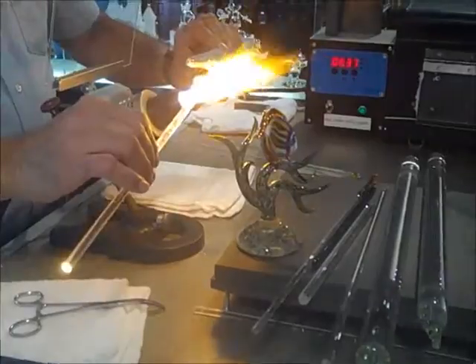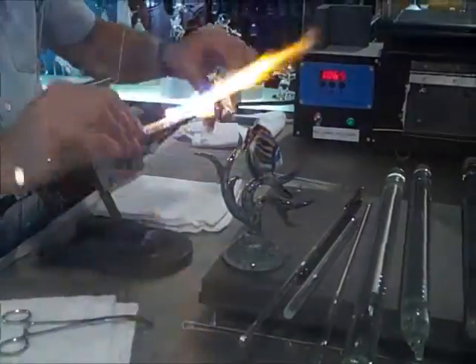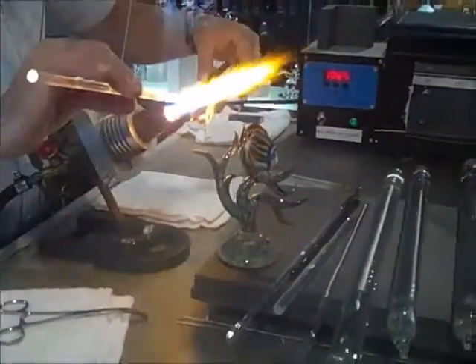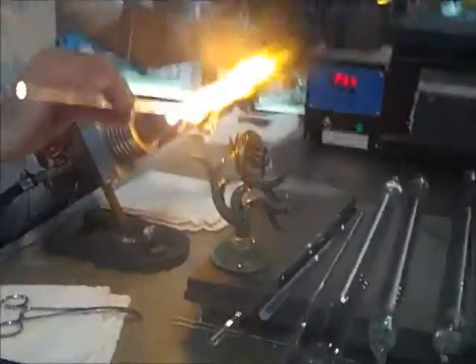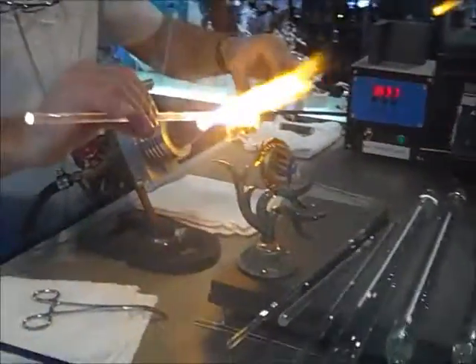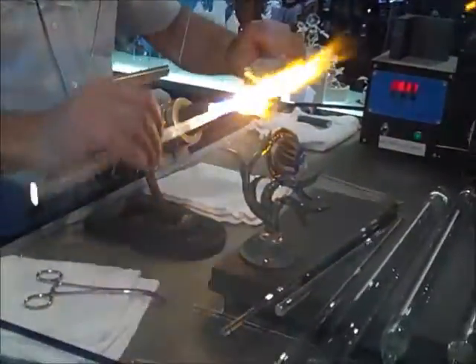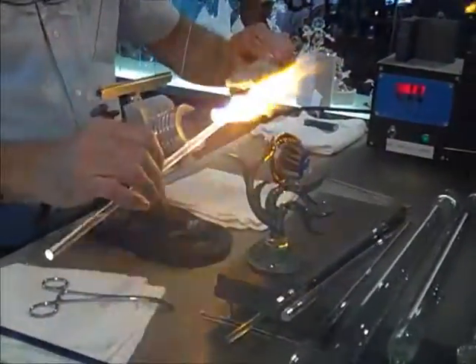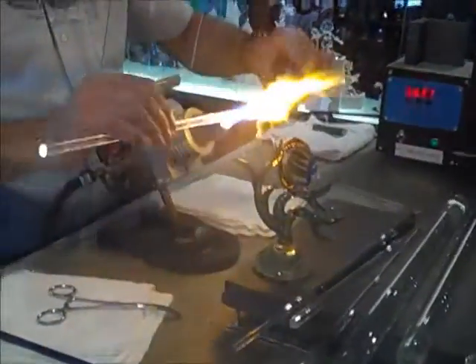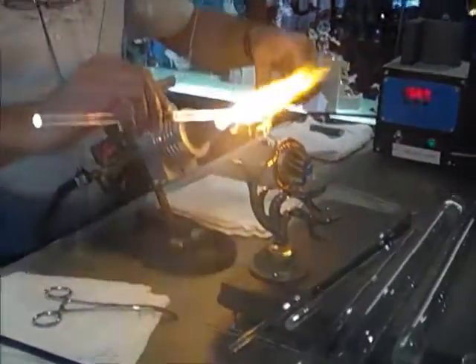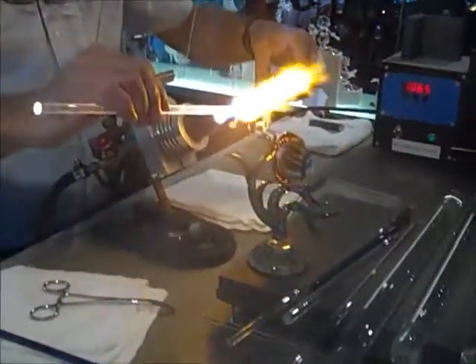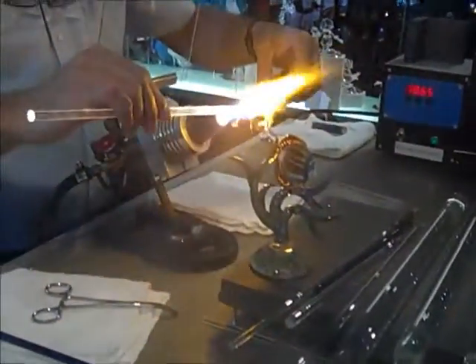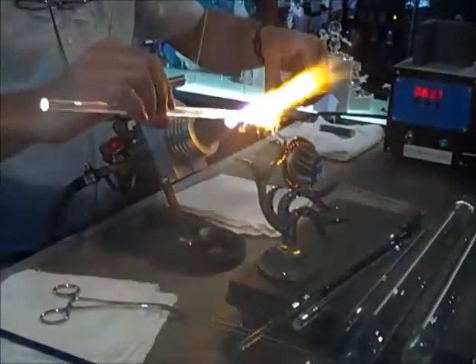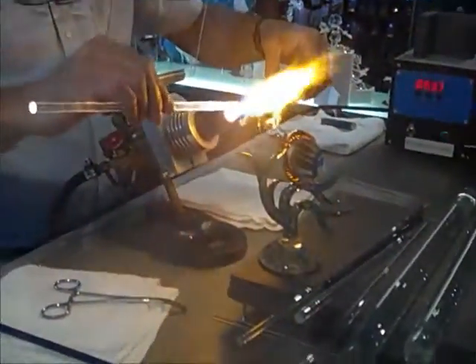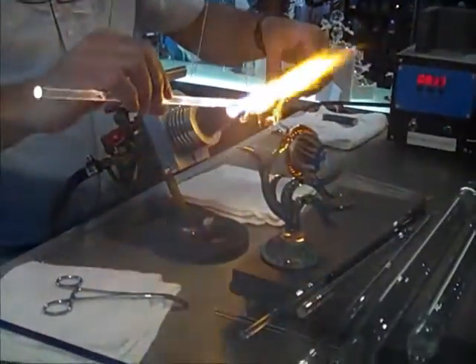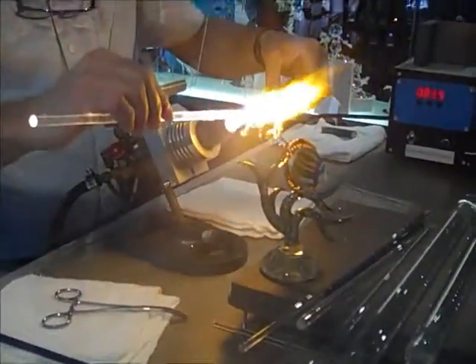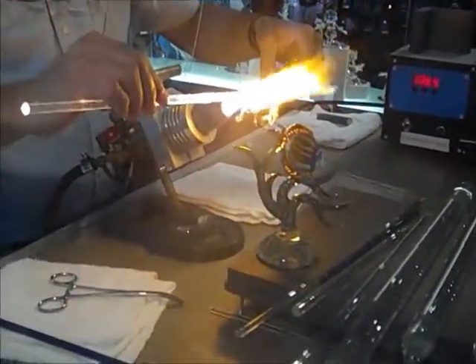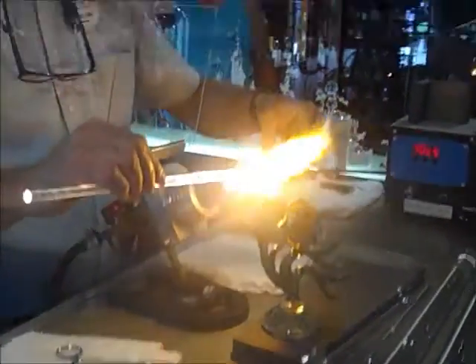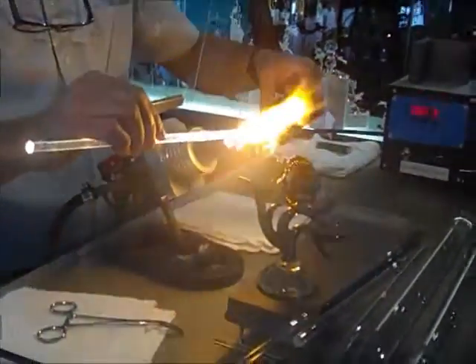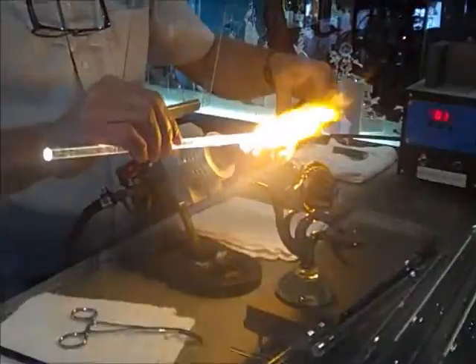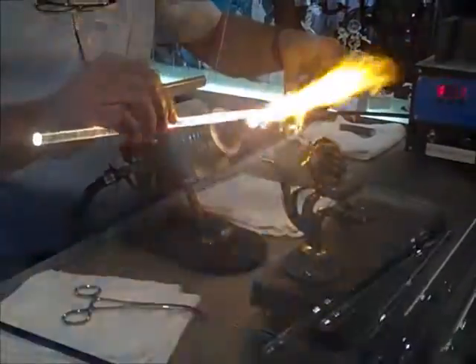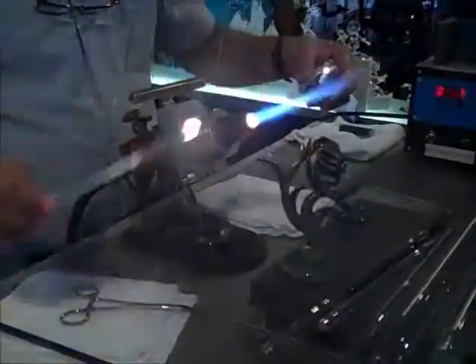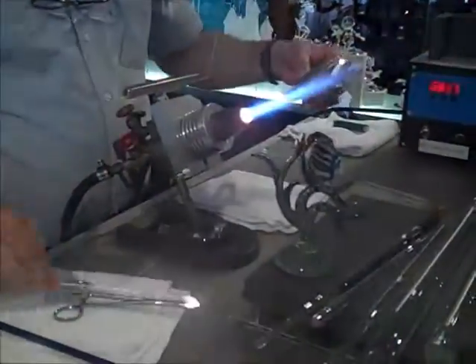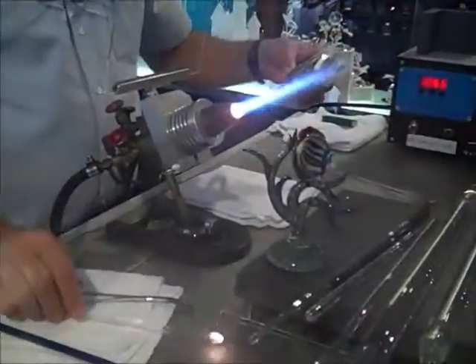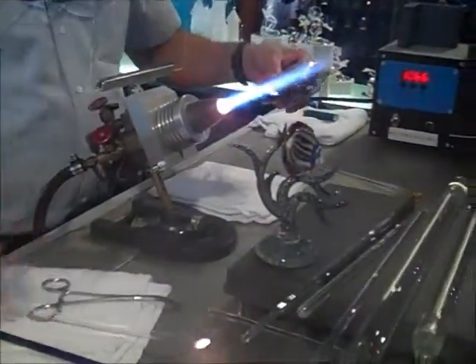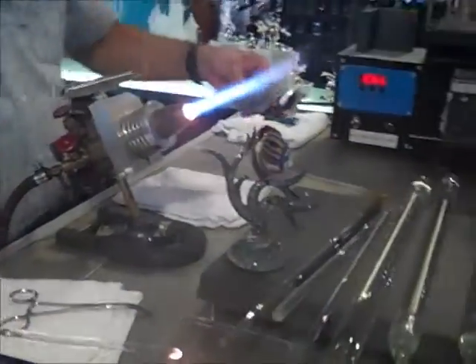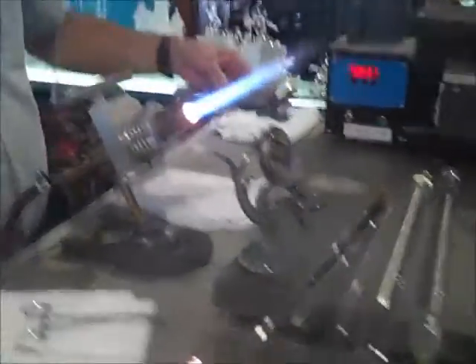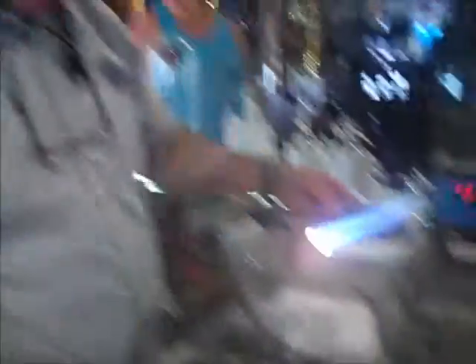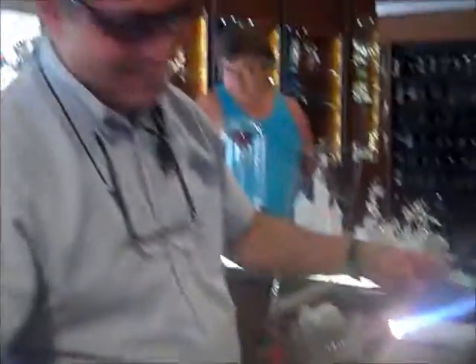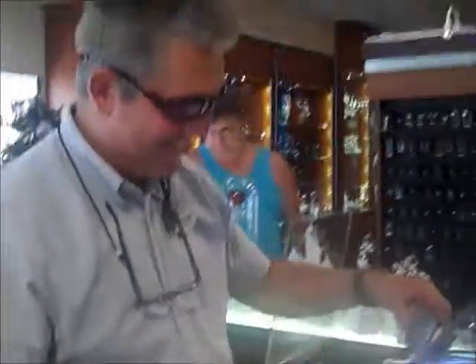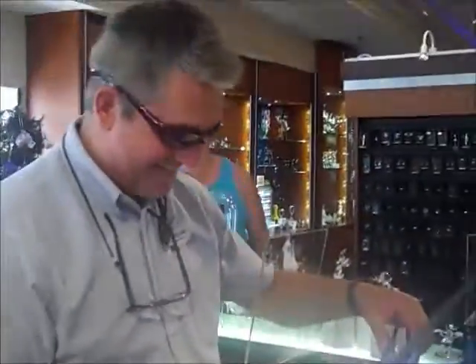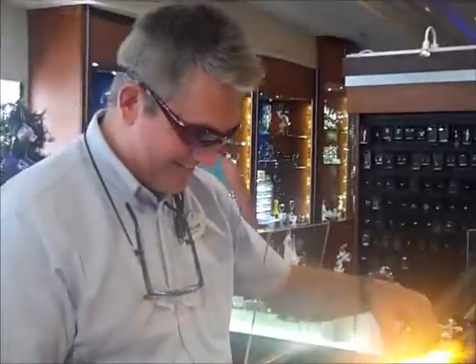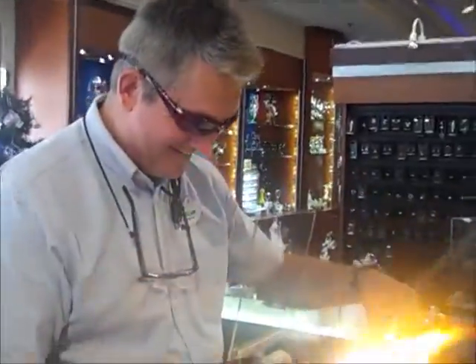So when you see these things sitting on the shelf, there's a reason why the price is the price — because they don't just magically grow out of nowhere. They actually do require some labor.